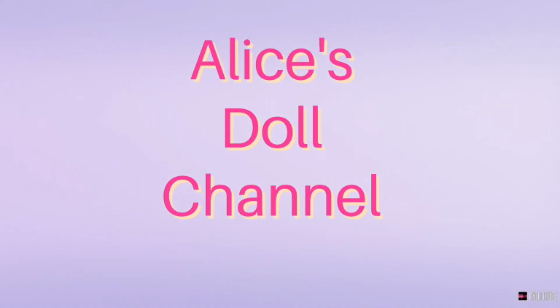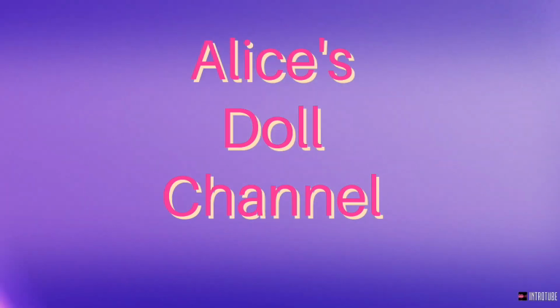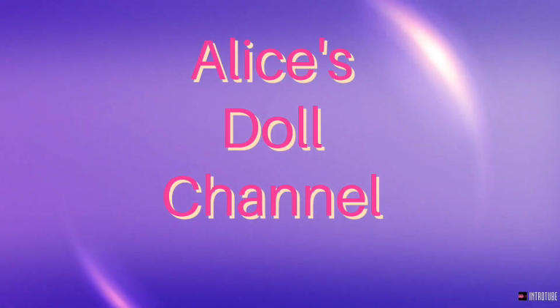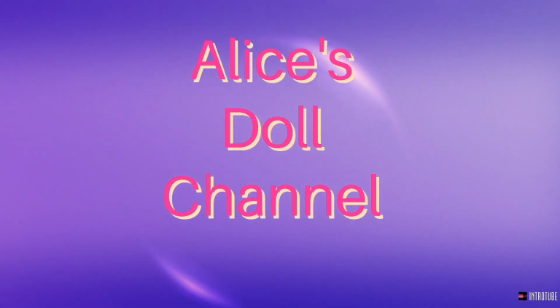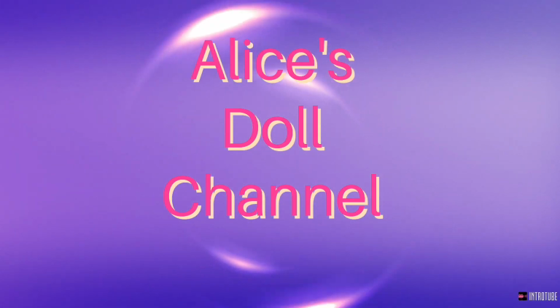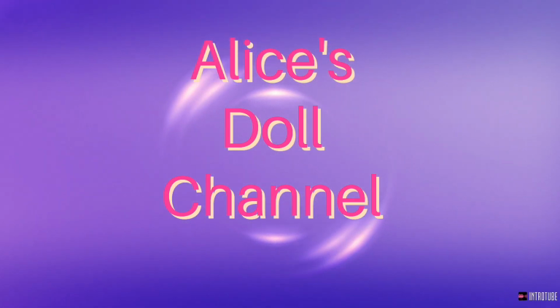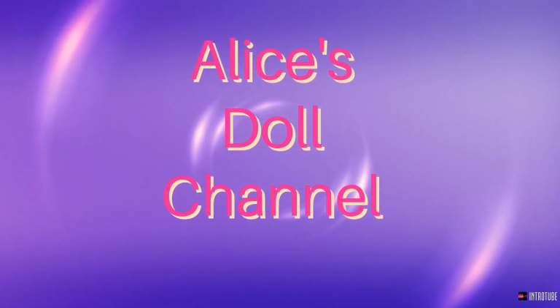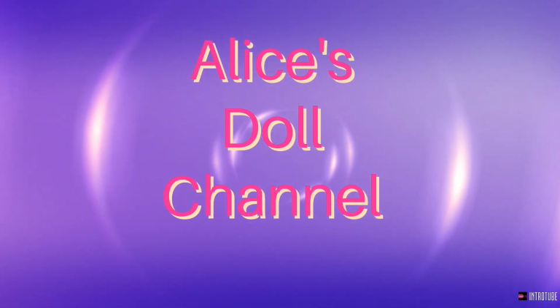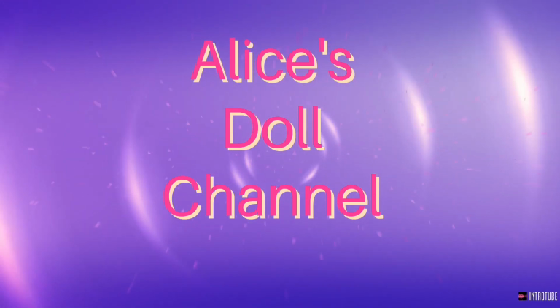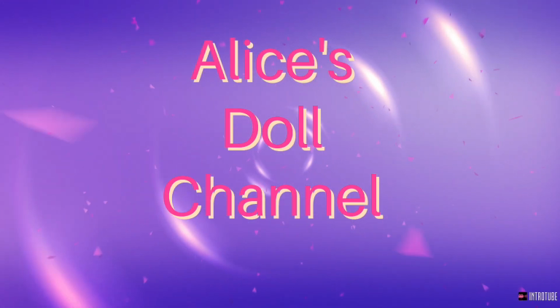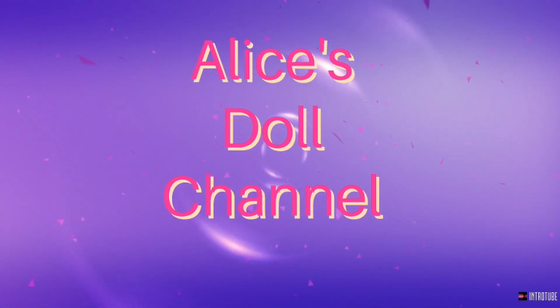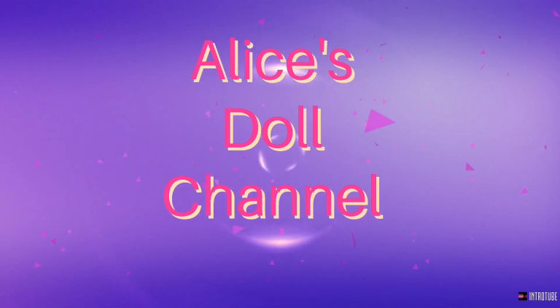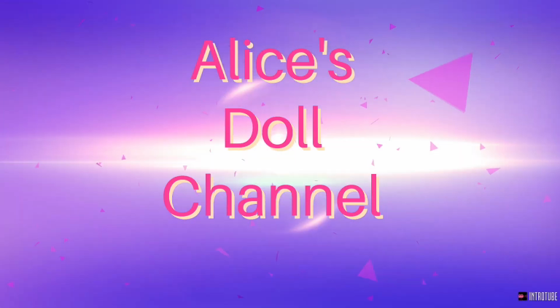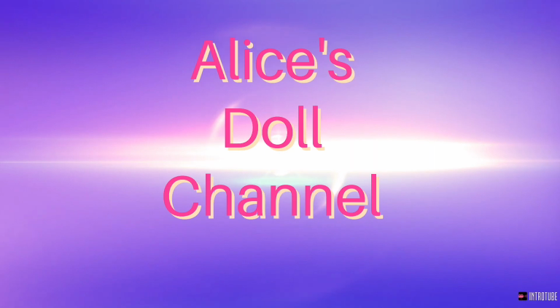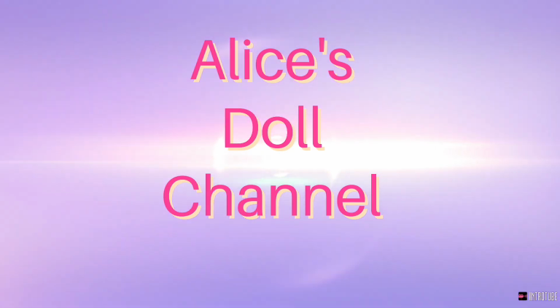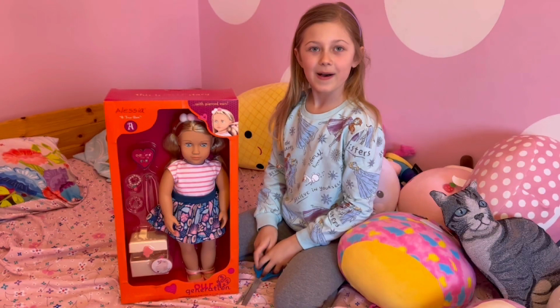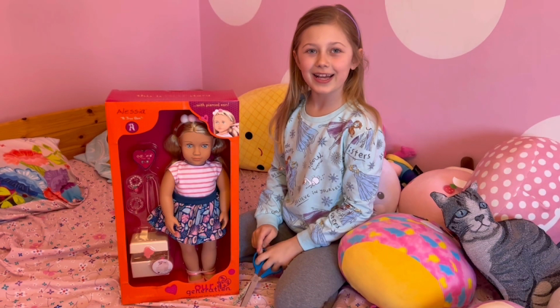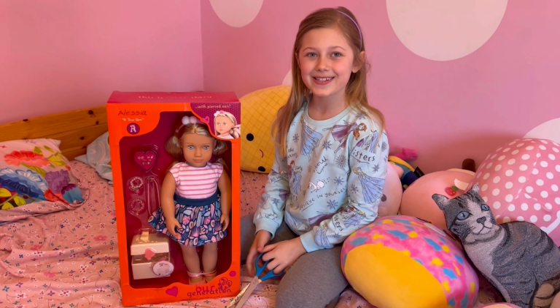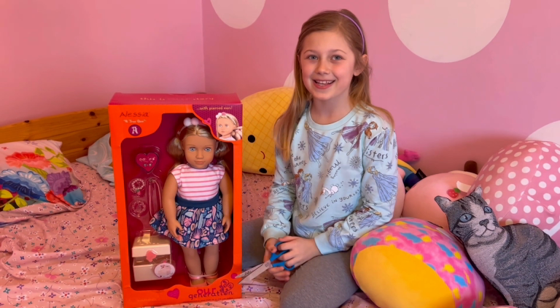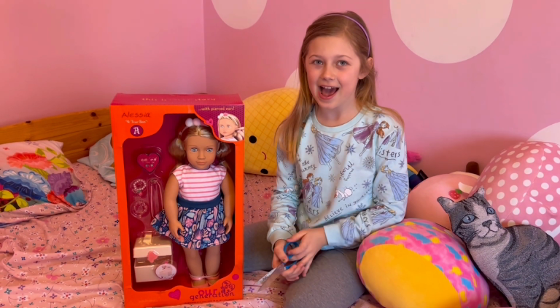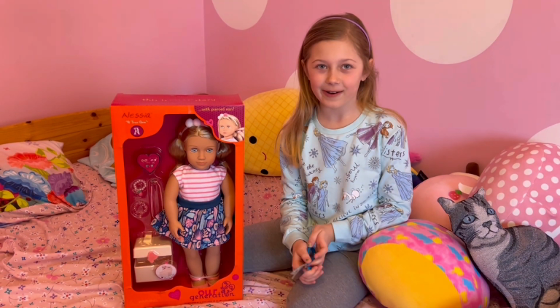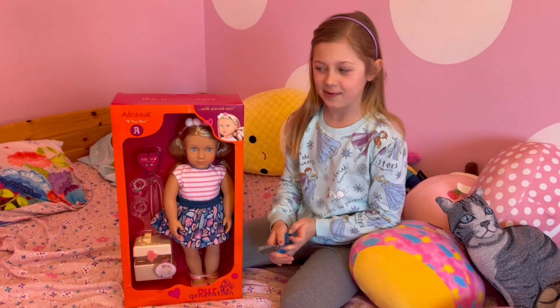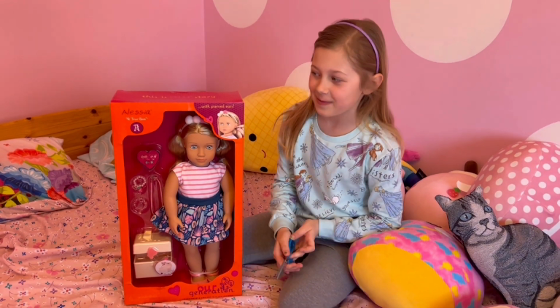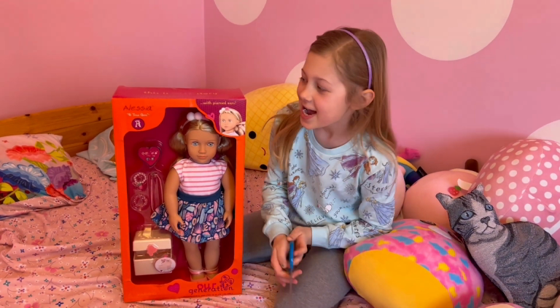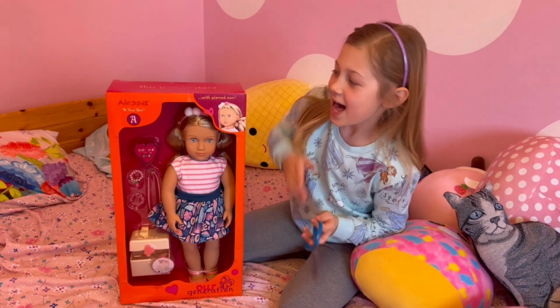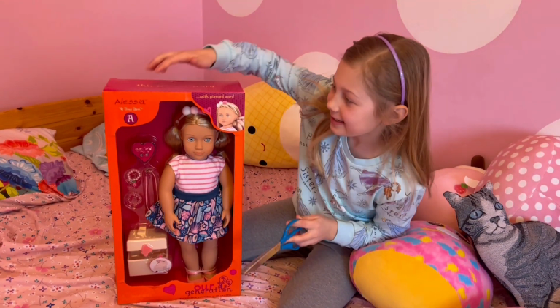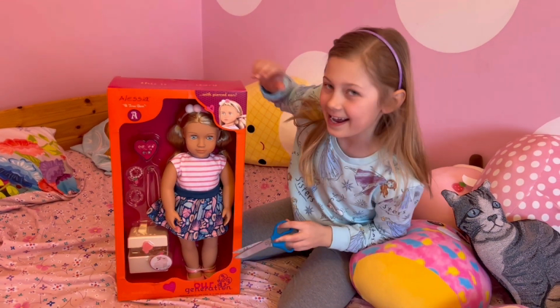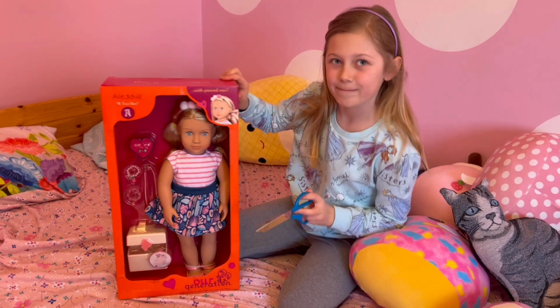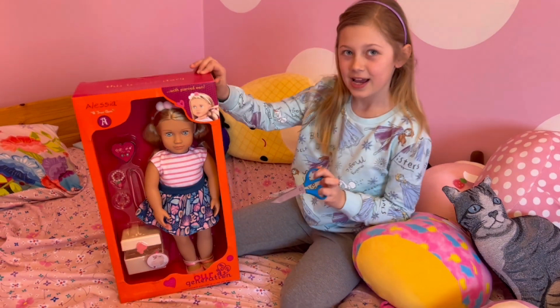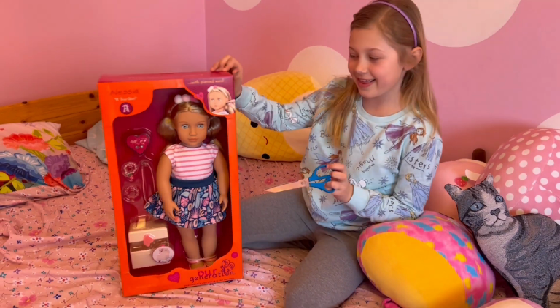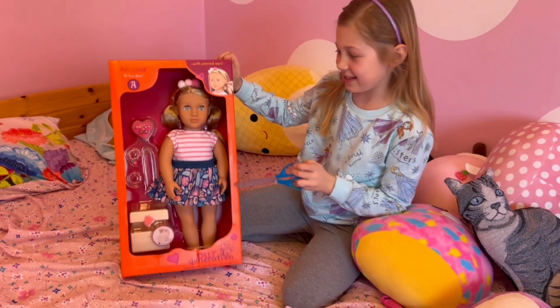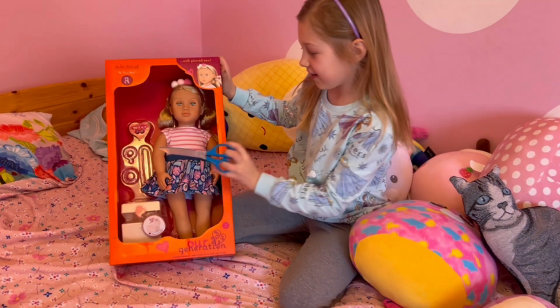It's Alice's doll channel. Welcome back to my channel. Today I'm going to be opening Alessia. Let's get started.